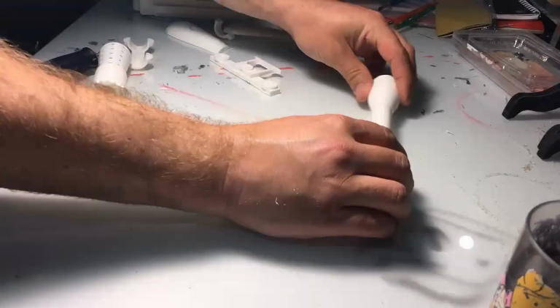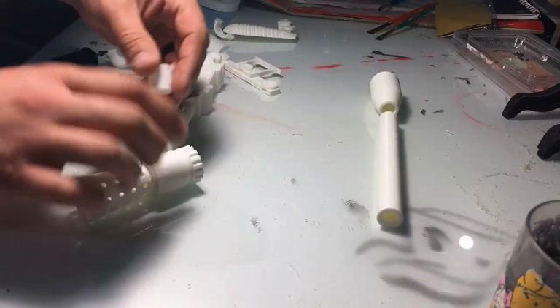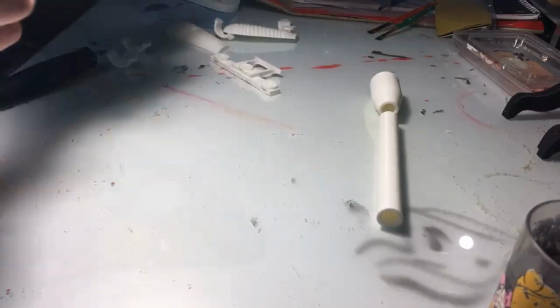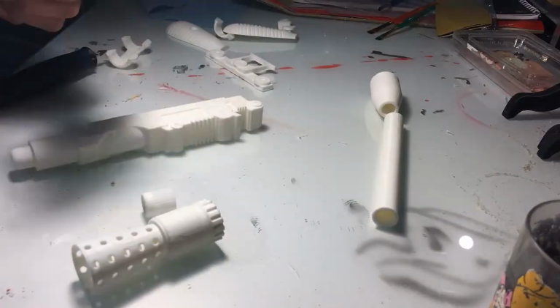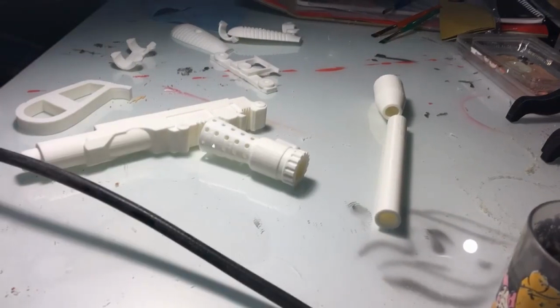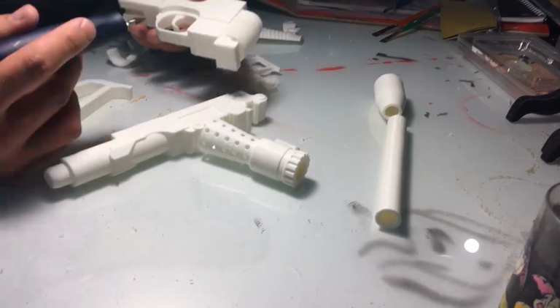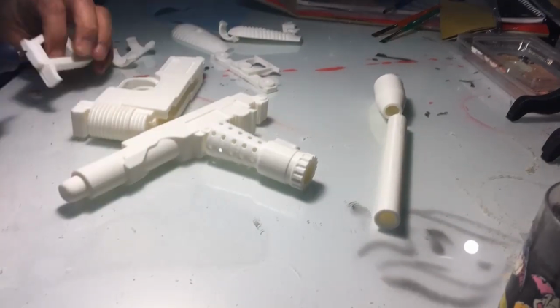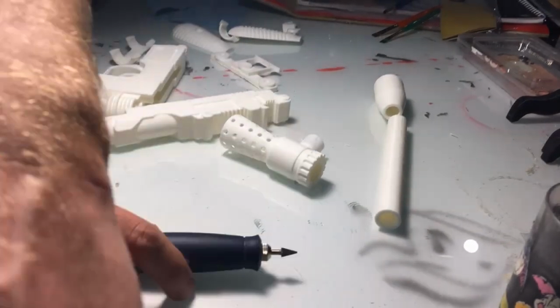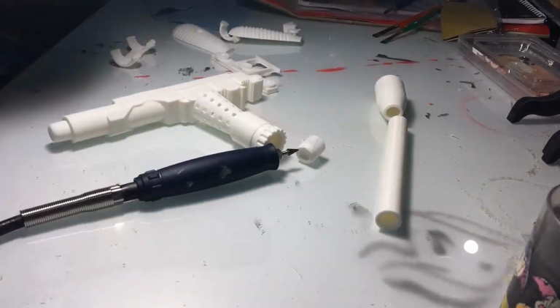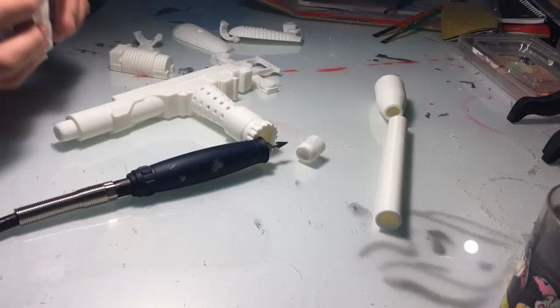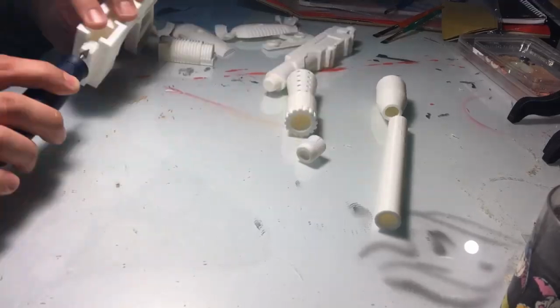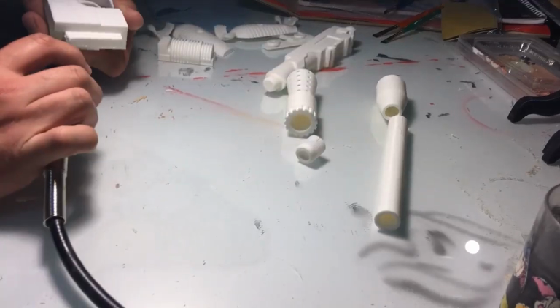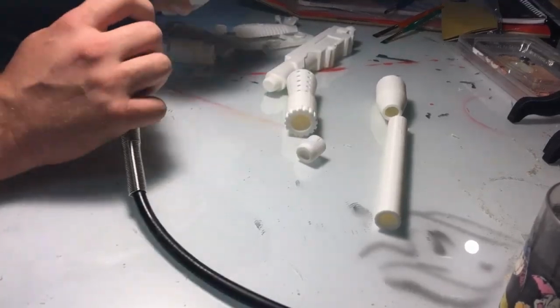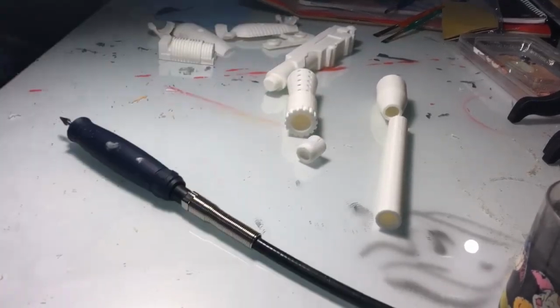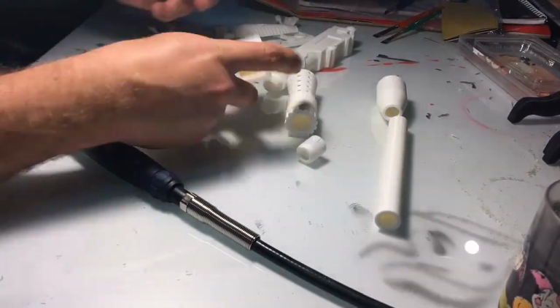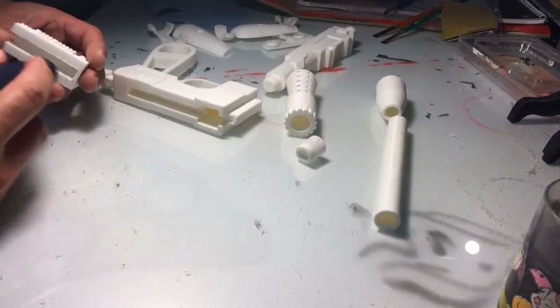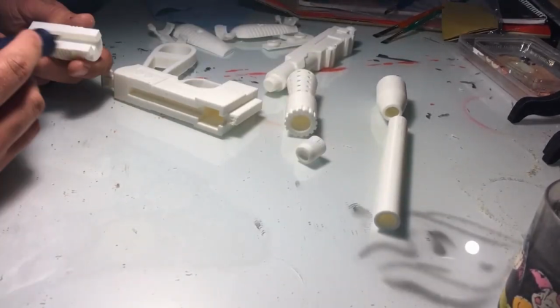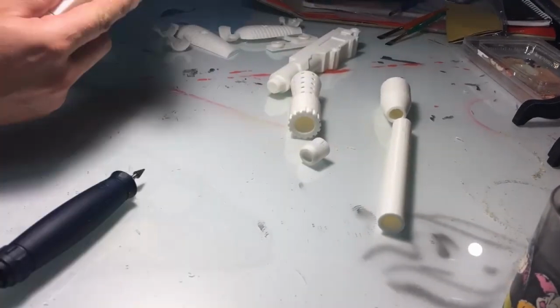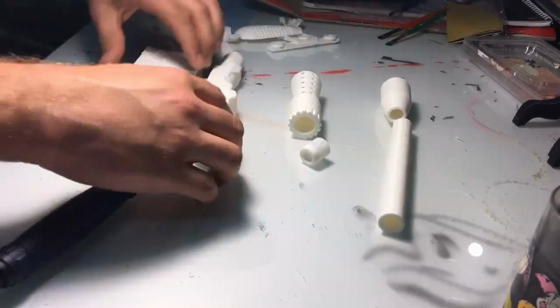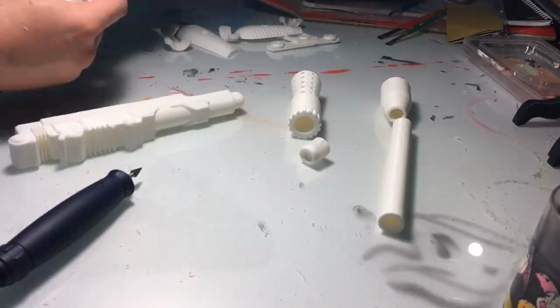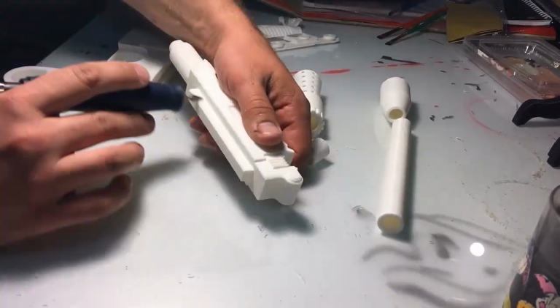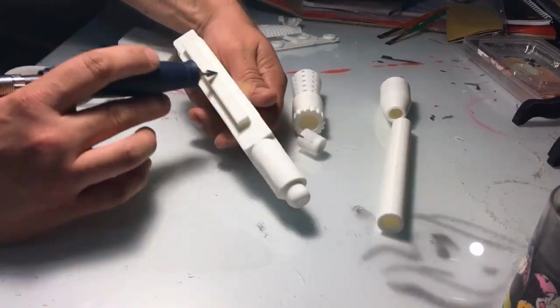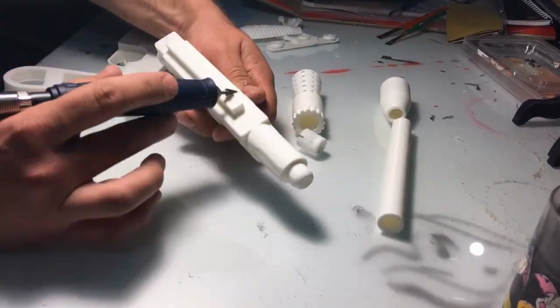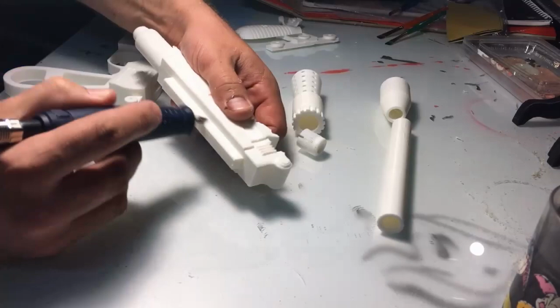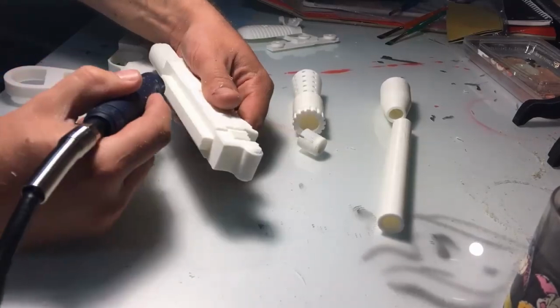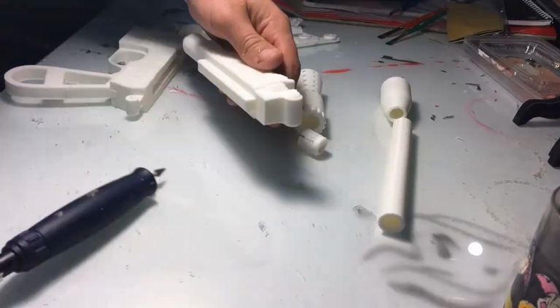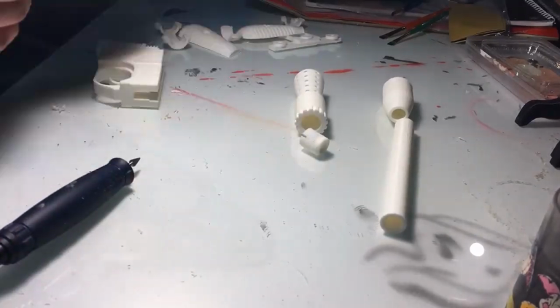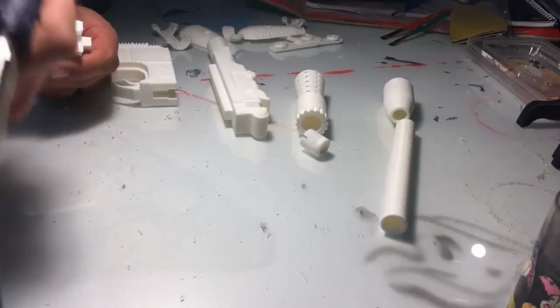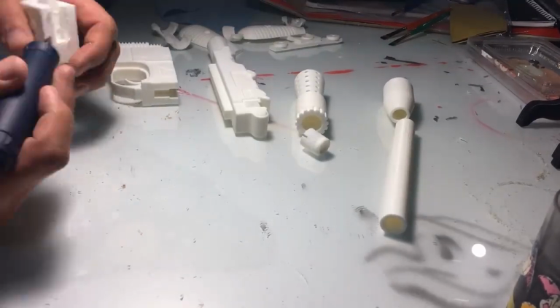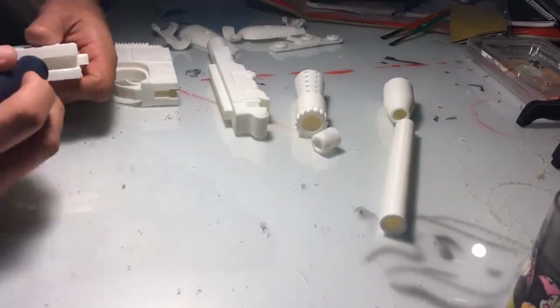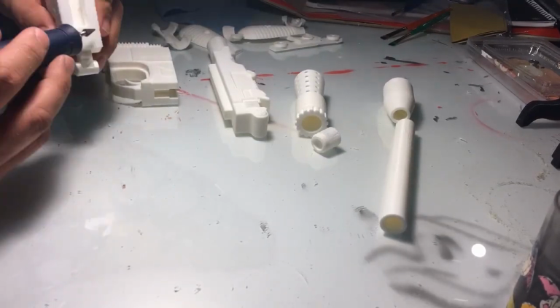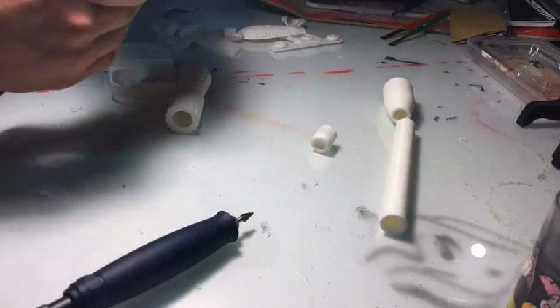Here I'm dry-fitting everything together. Some parts needed to be dremeled a little bit to be able to get them together. I made sure that everything was a snug fit — loose parts are no good.